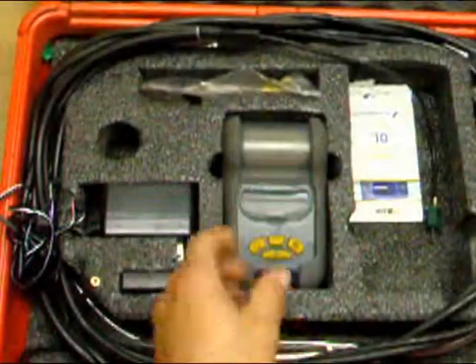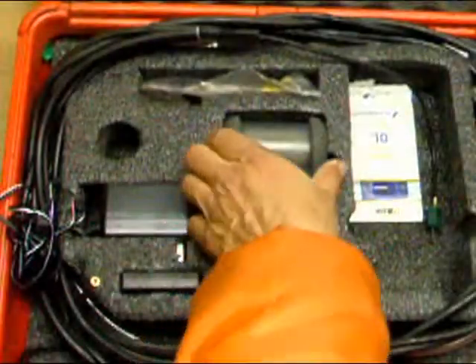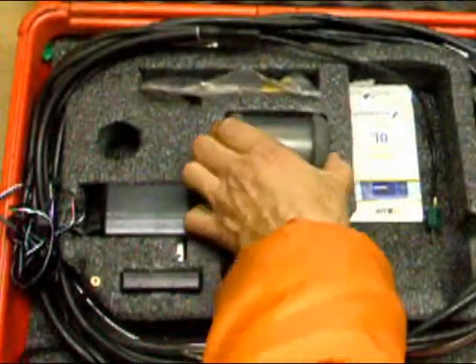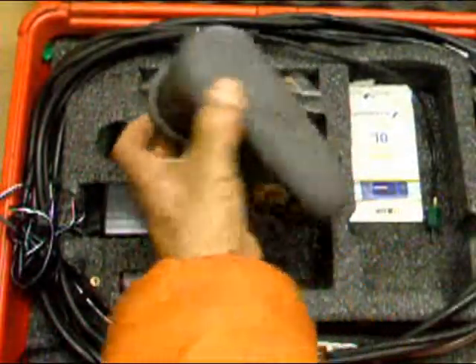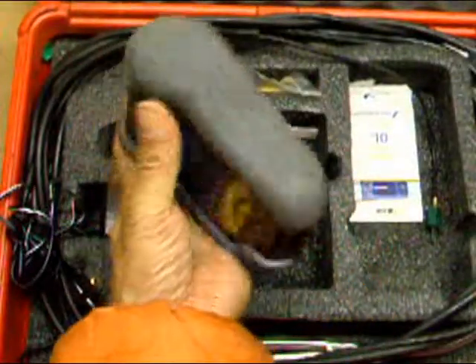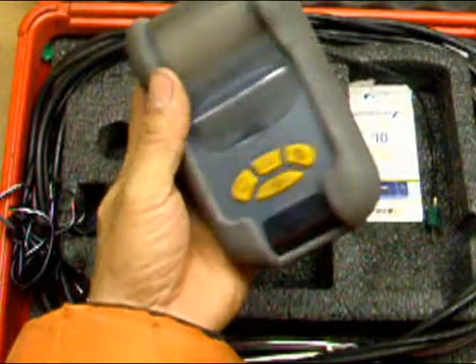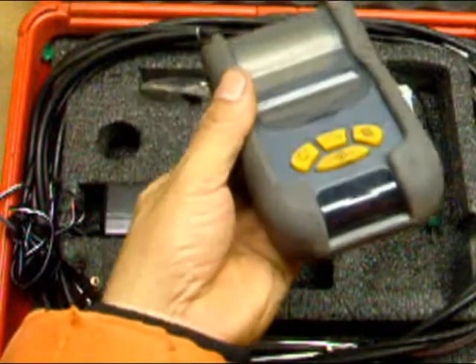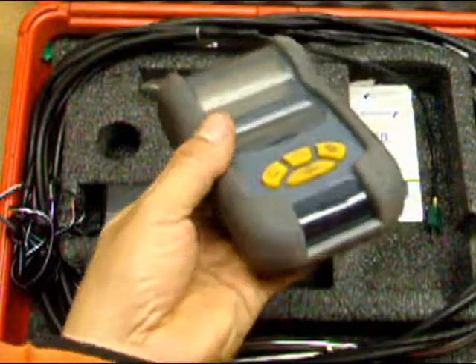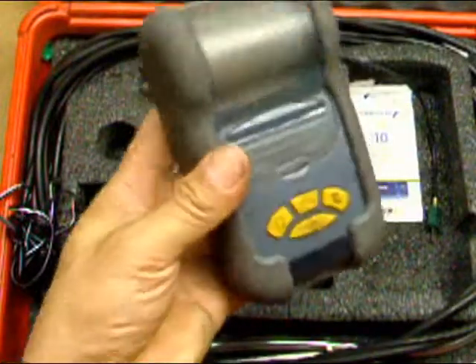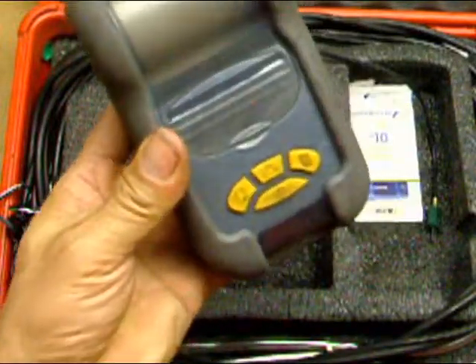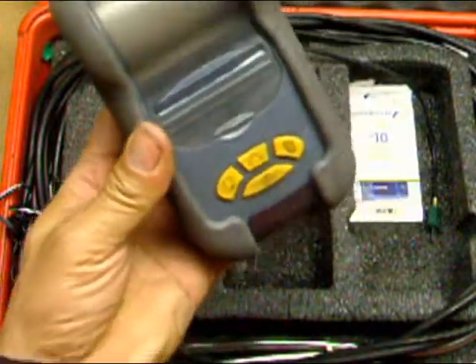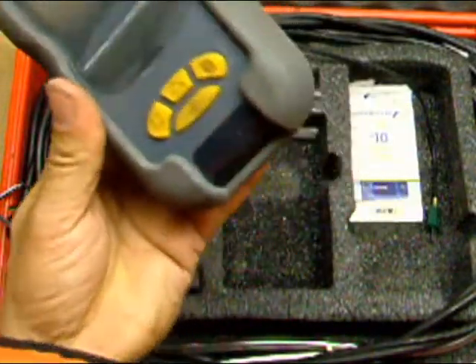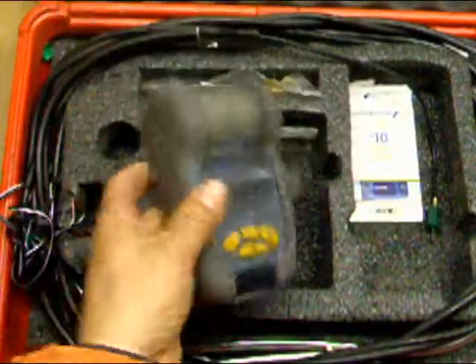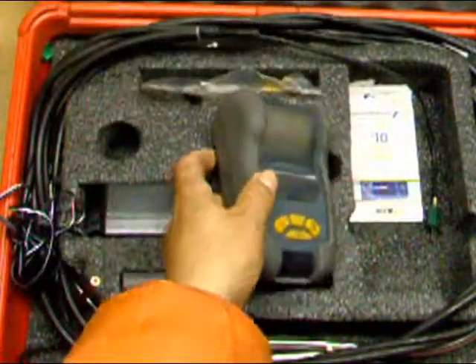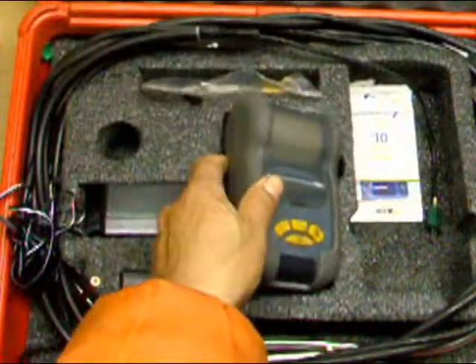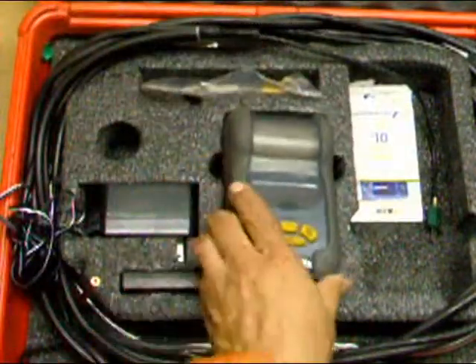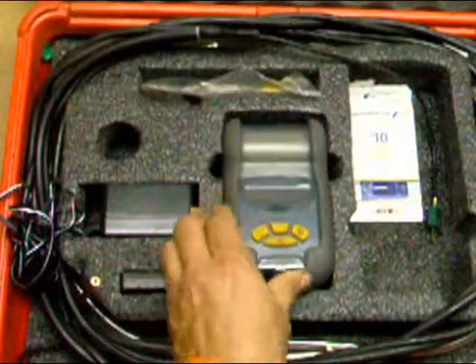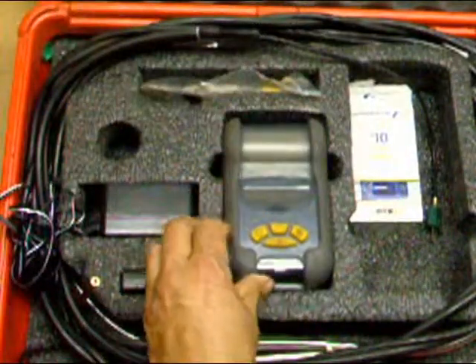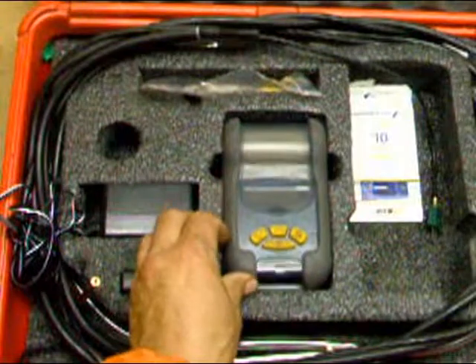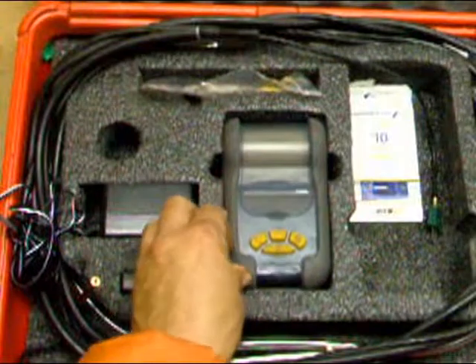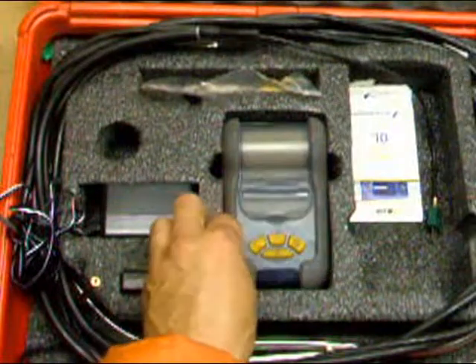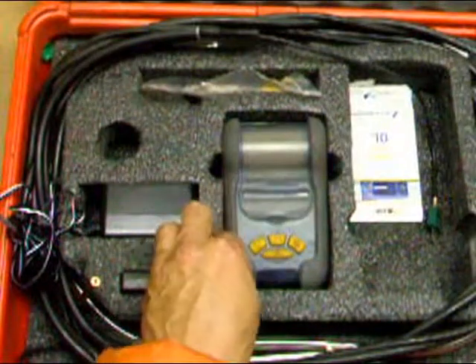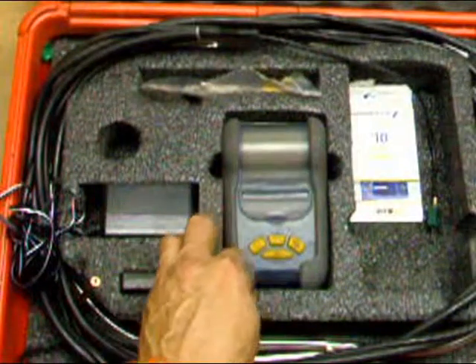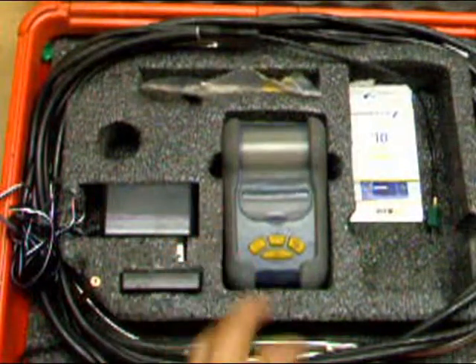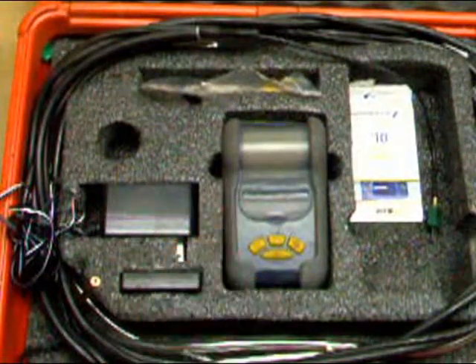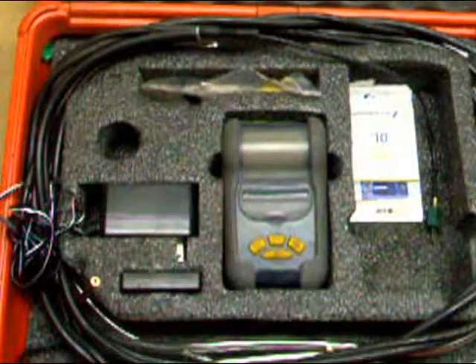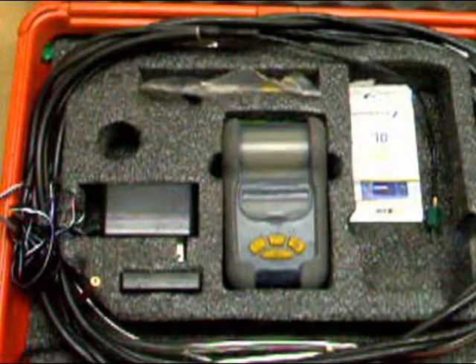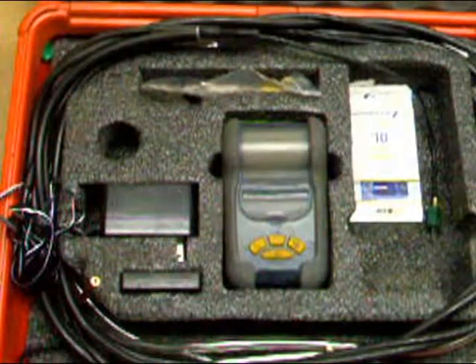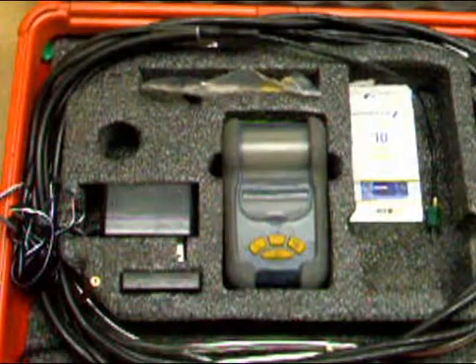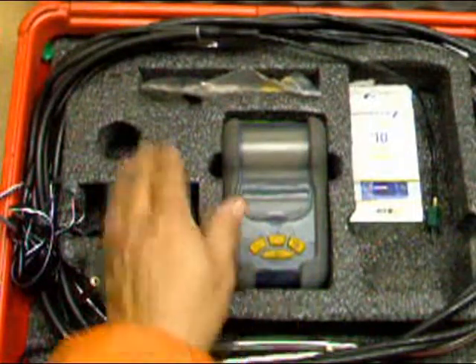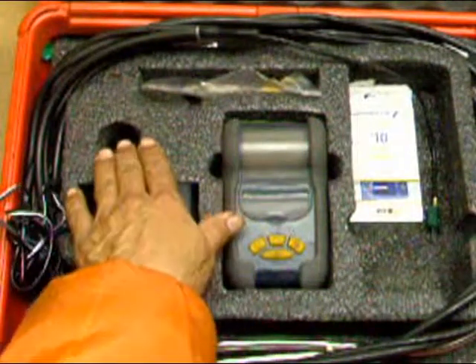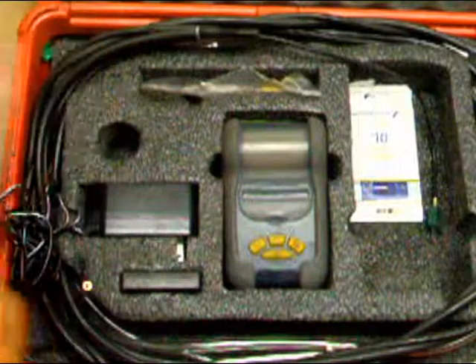The printer — I'm gonna check the printer and see if they fixed it or not, because it was messed up. It was making the paper too big and getting jammed, and there's no paper for the printer either.